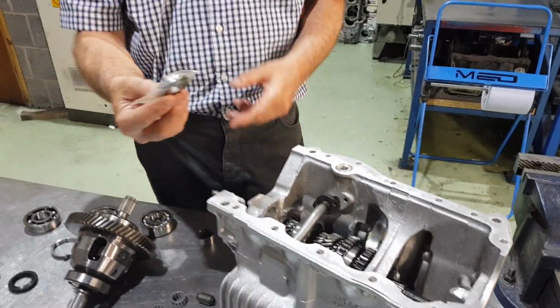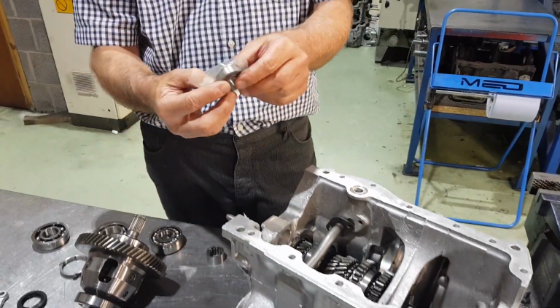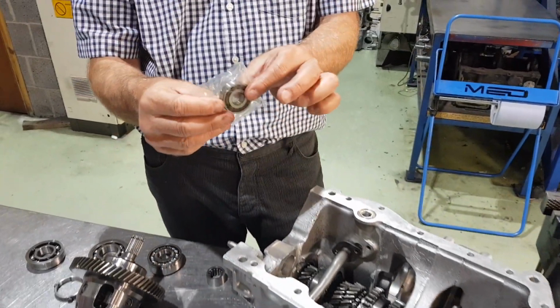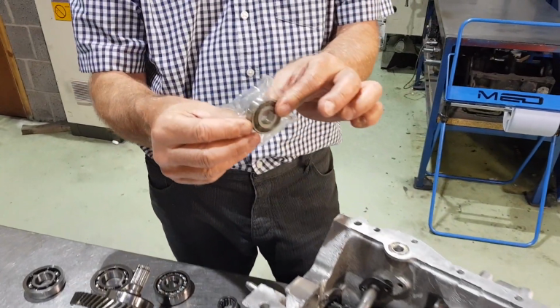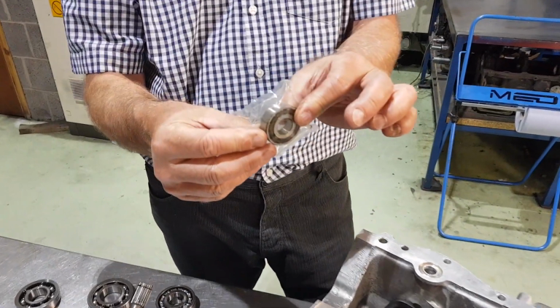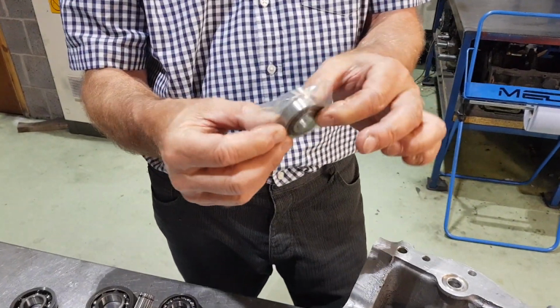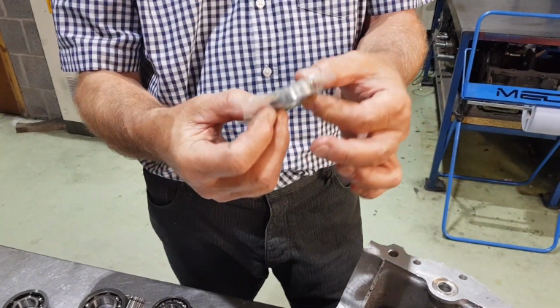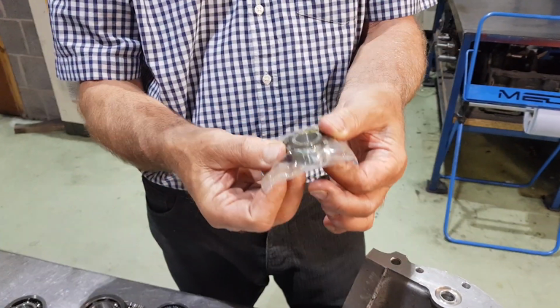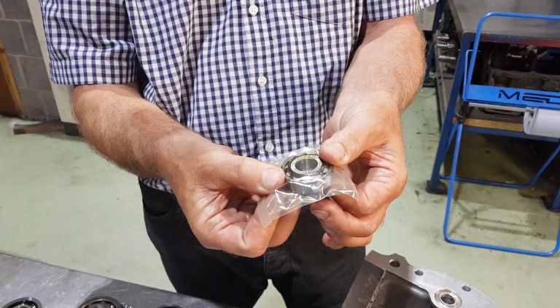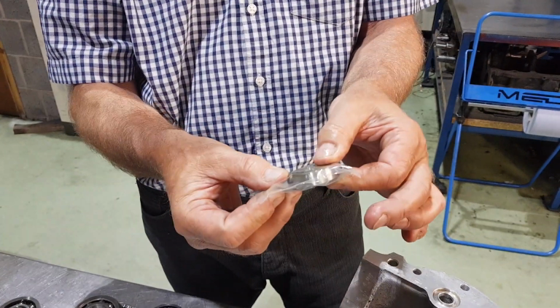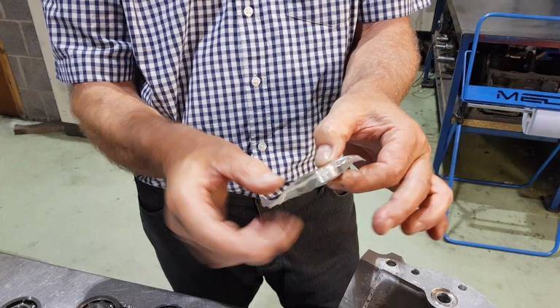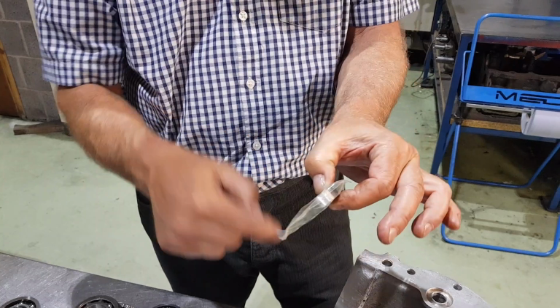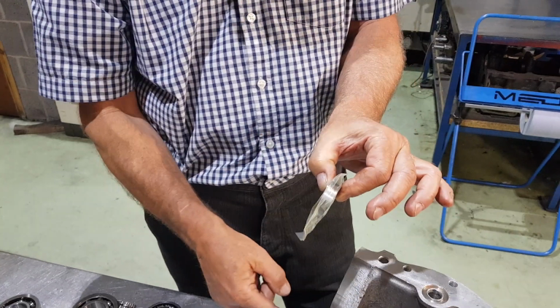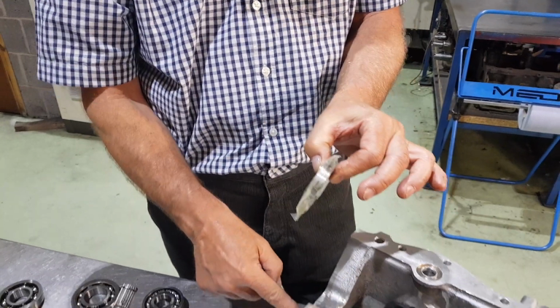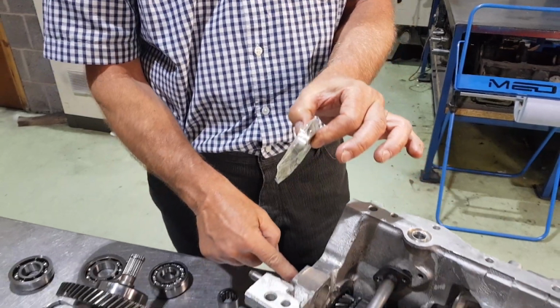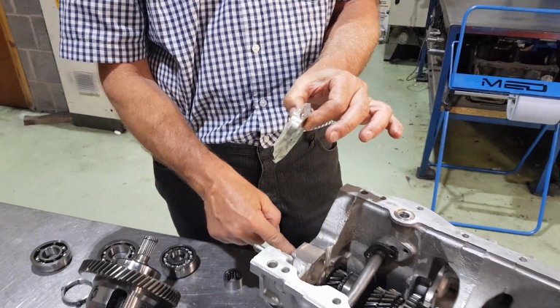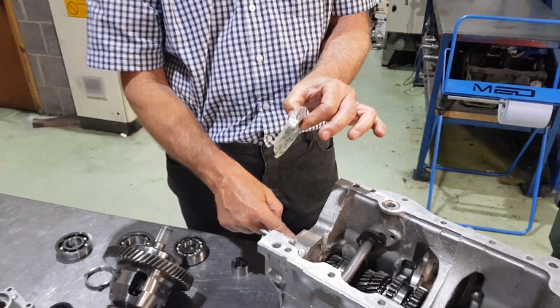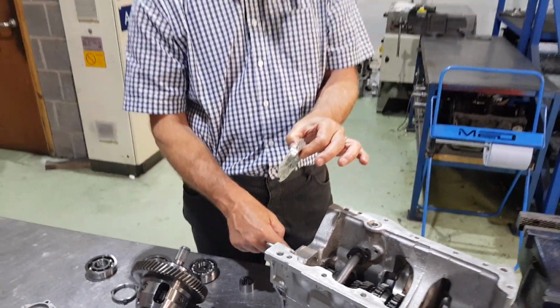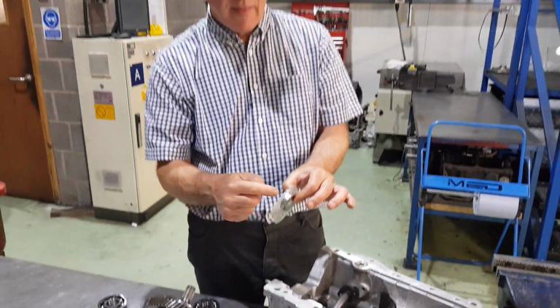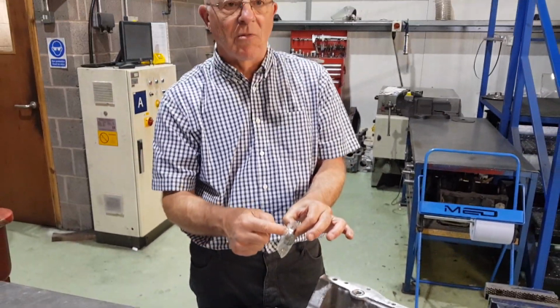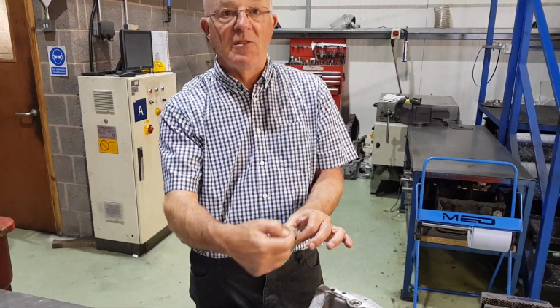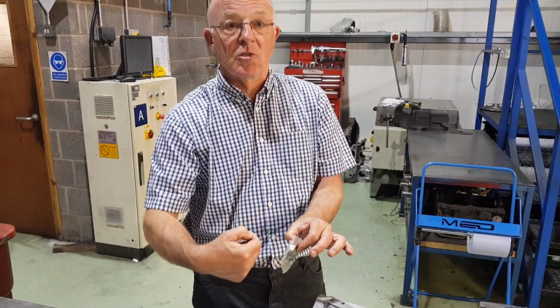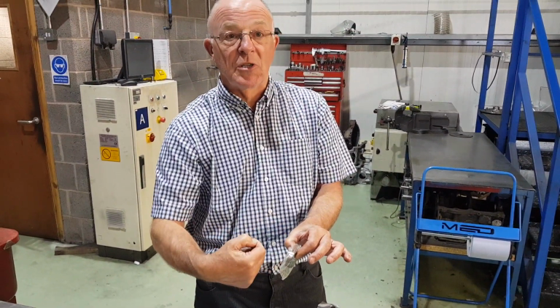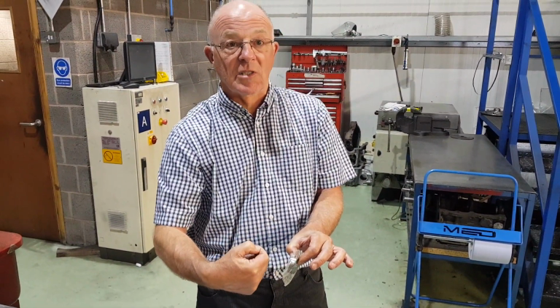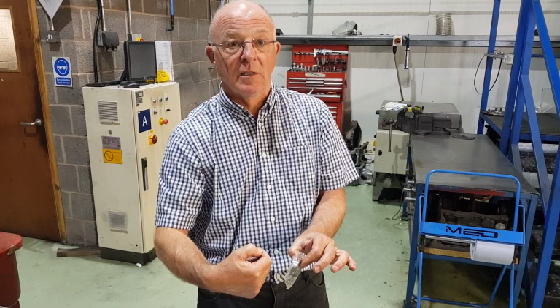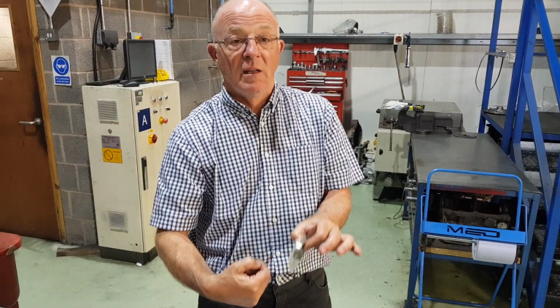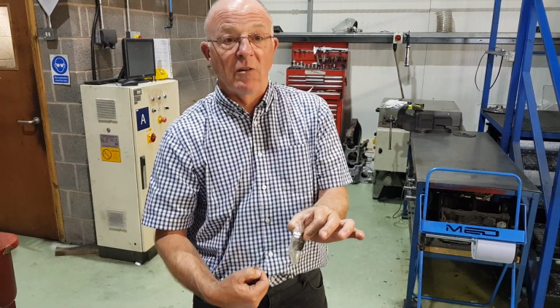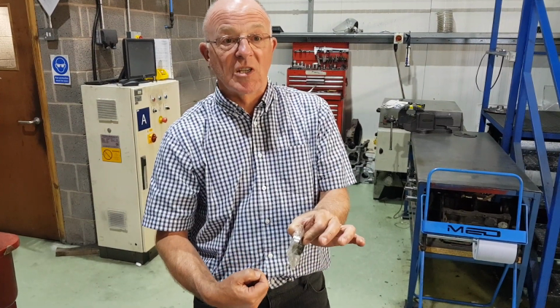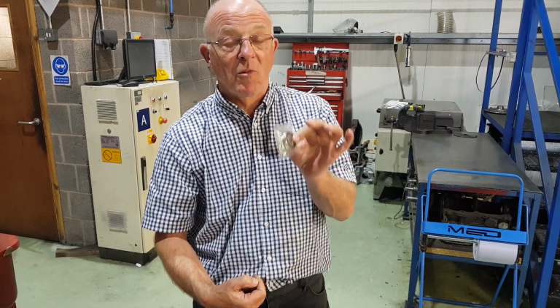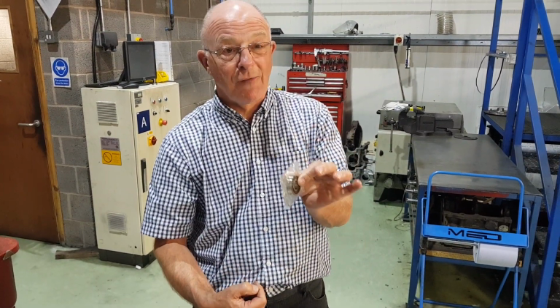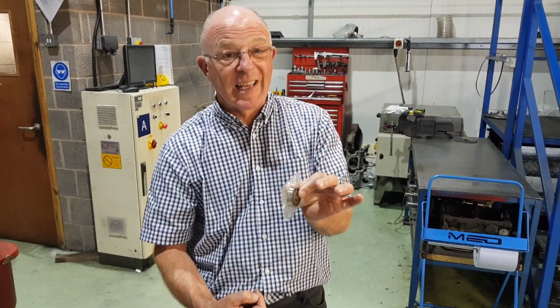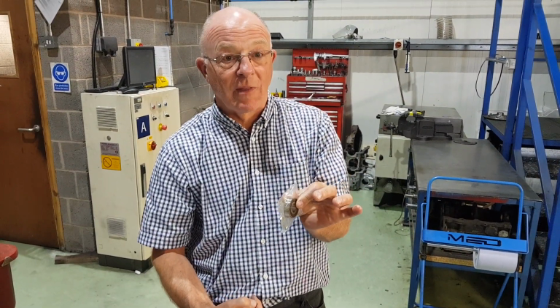Next one: spigot bearing. This has got an outer race and an inner. The inner race goes onto the end of the first motion shaft. The outer race goes into the transmission housing, held in with the circlip. Quite difficult to get out, that.